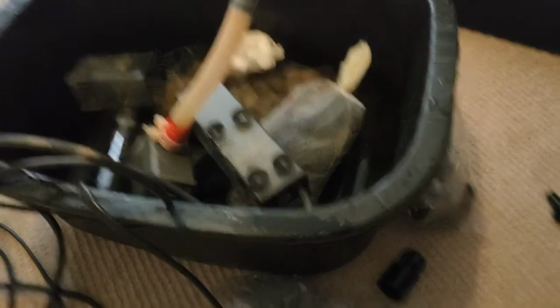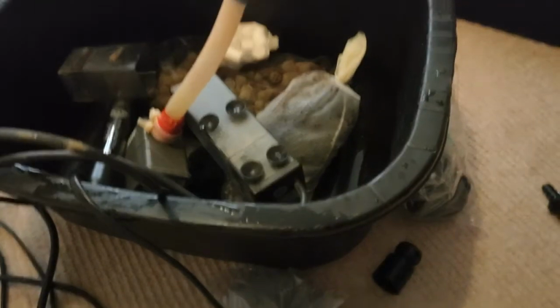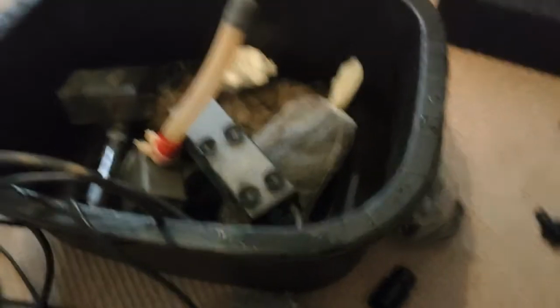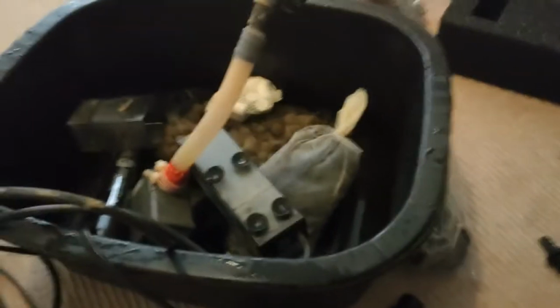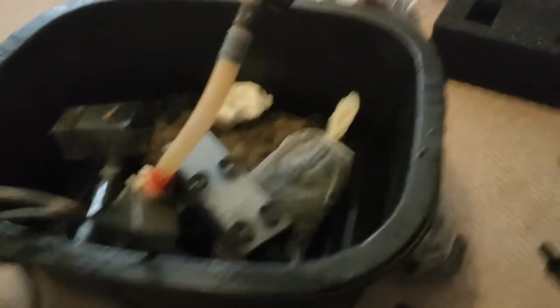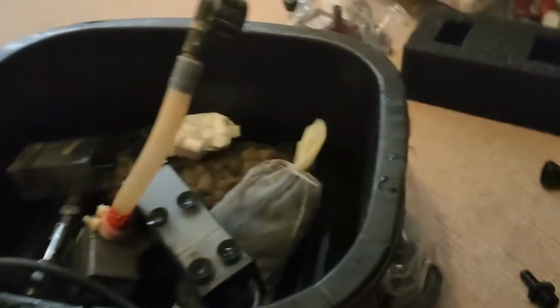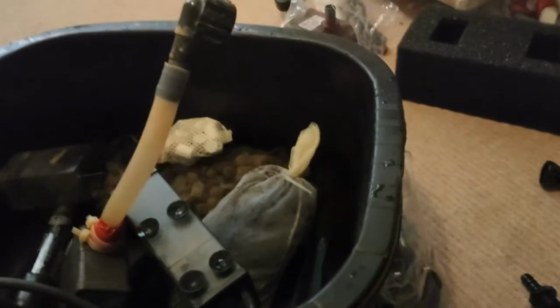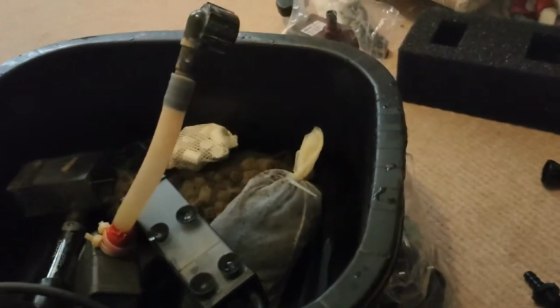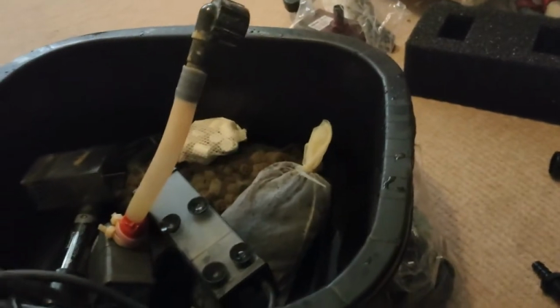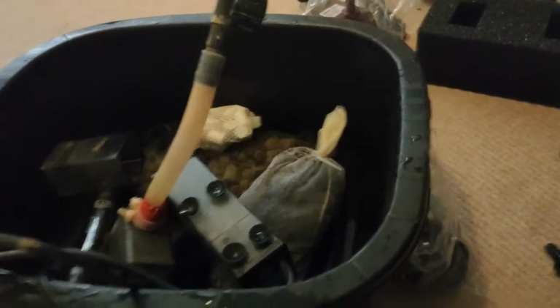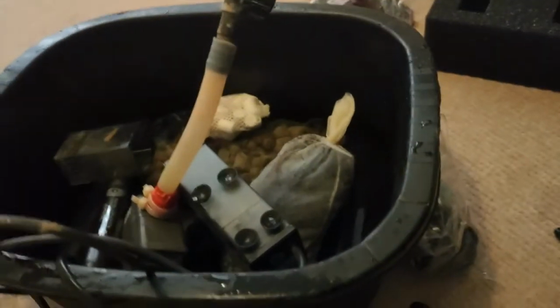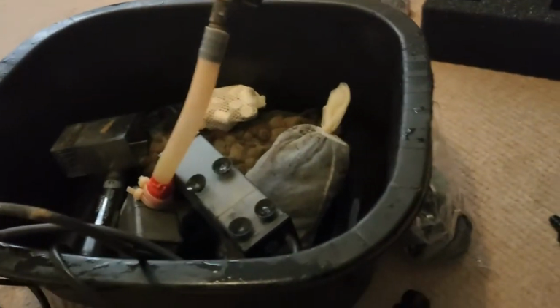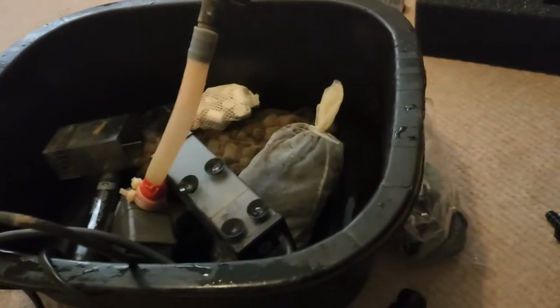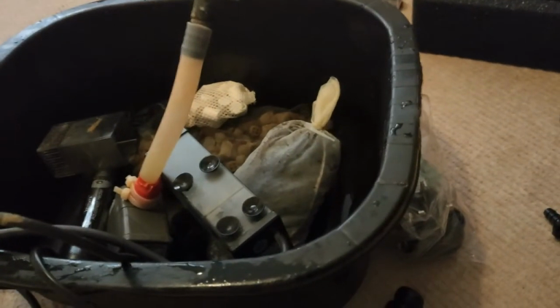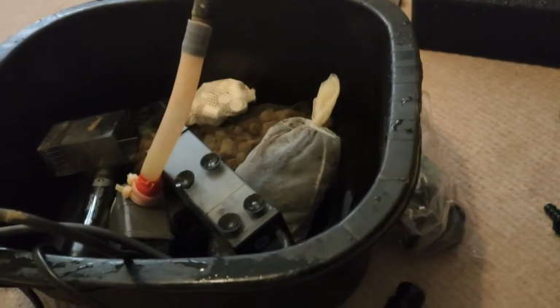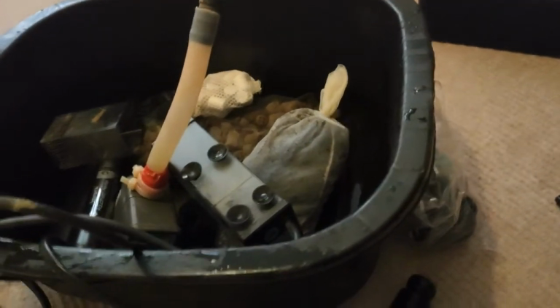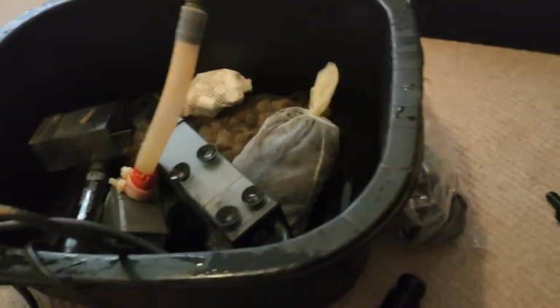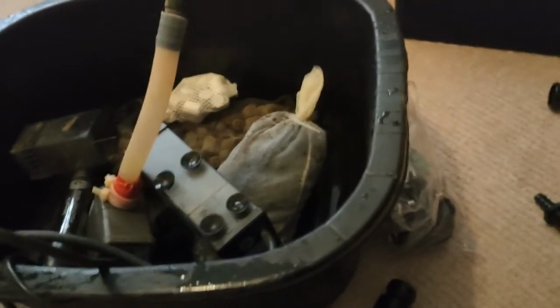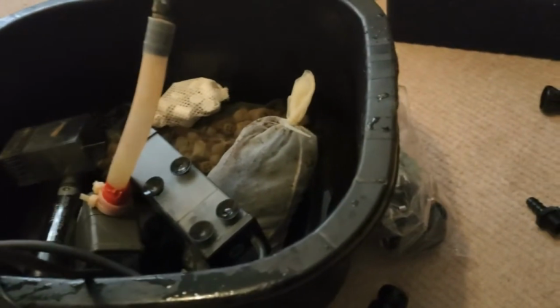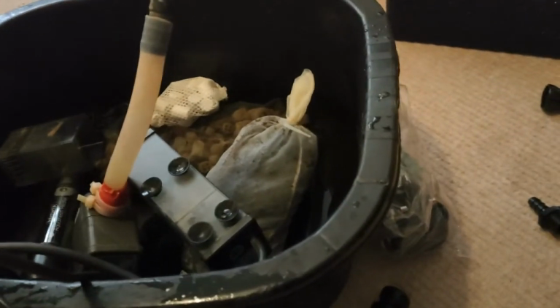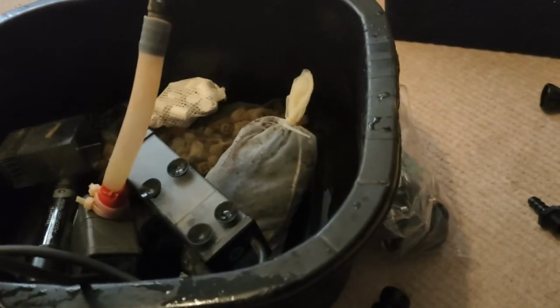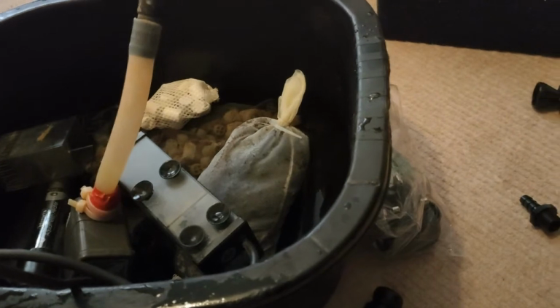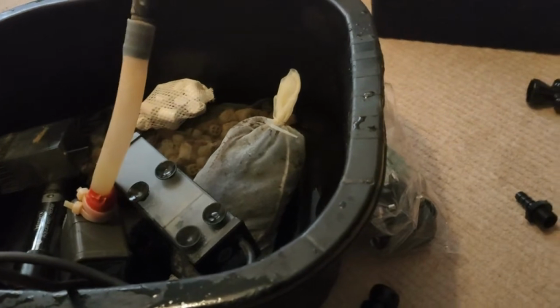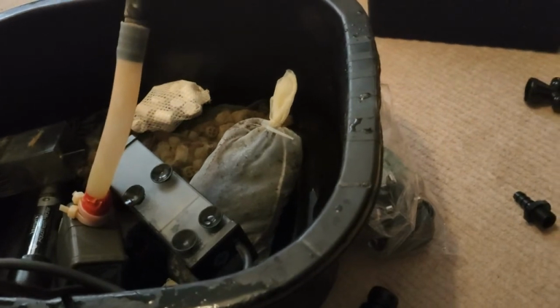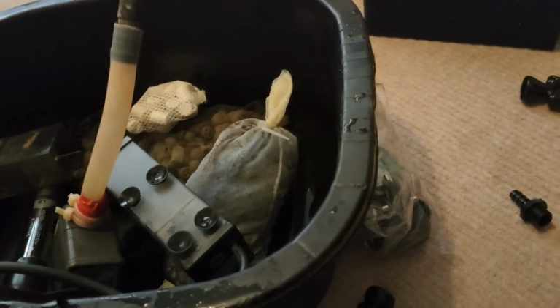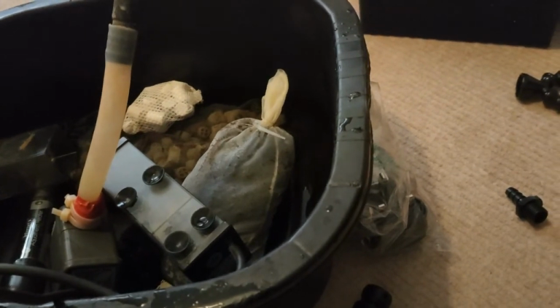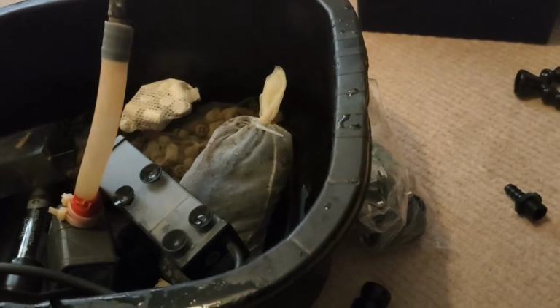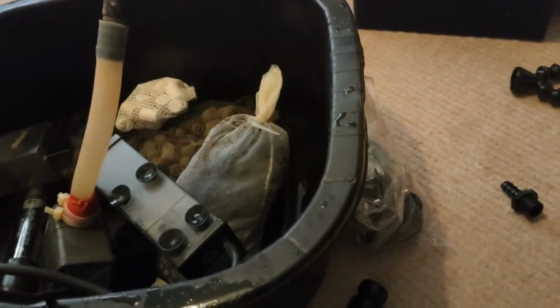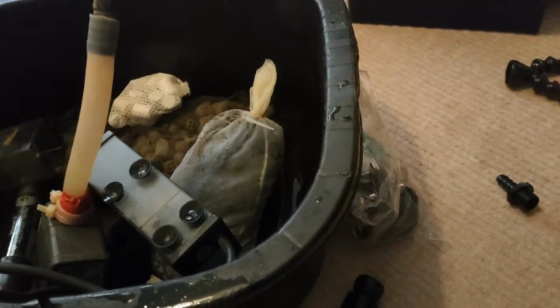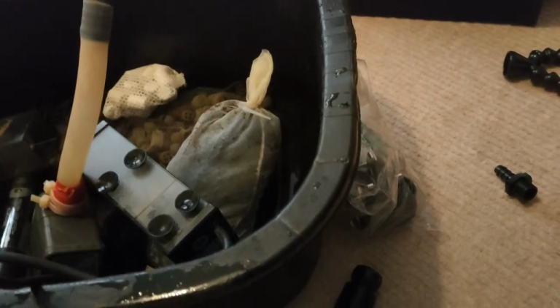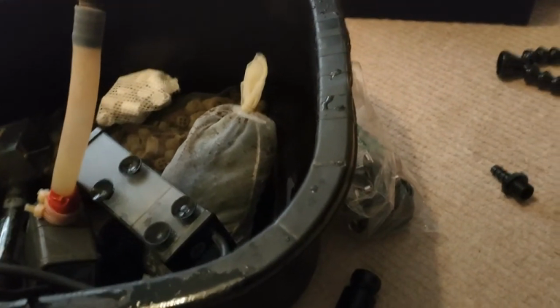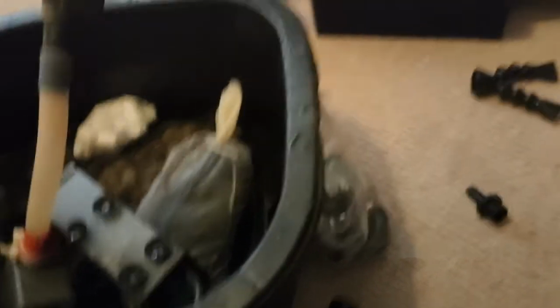Hi everybody and welcome back to the channel. So part two of the Fluval Evo is modifications.